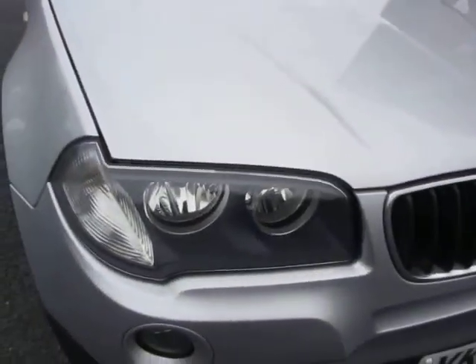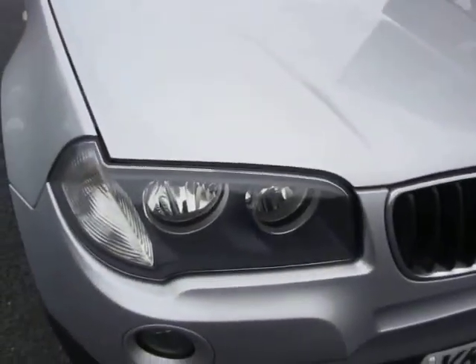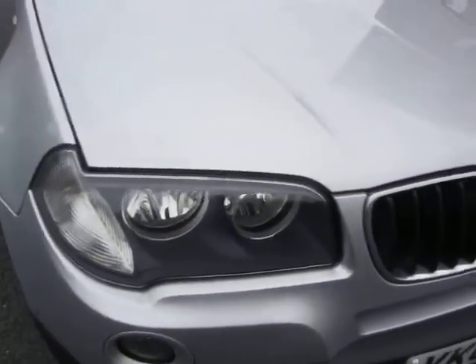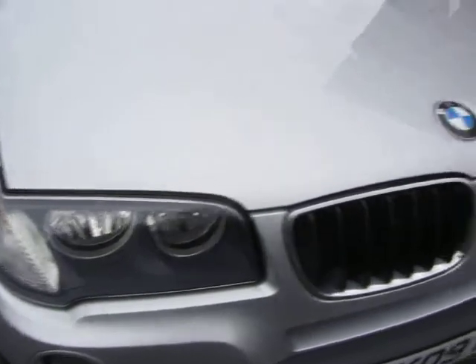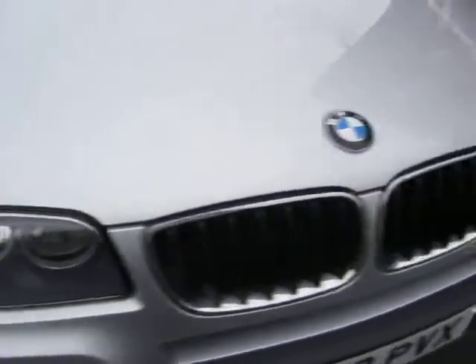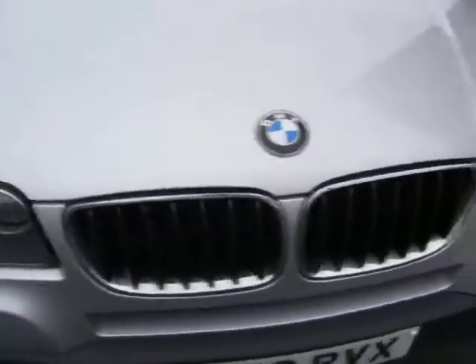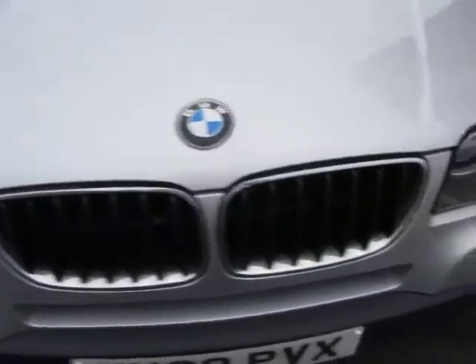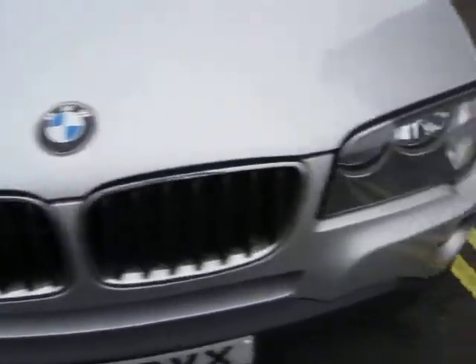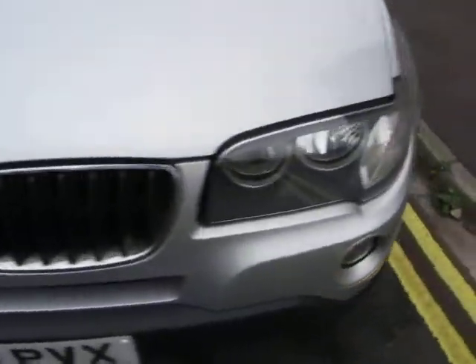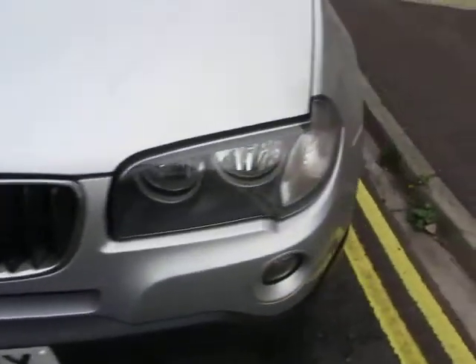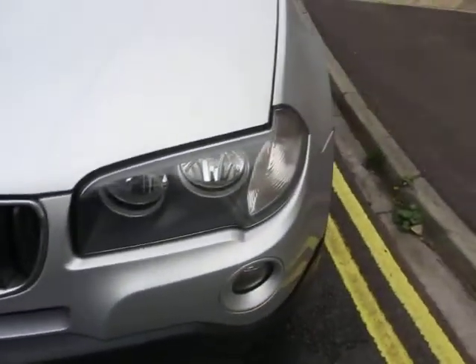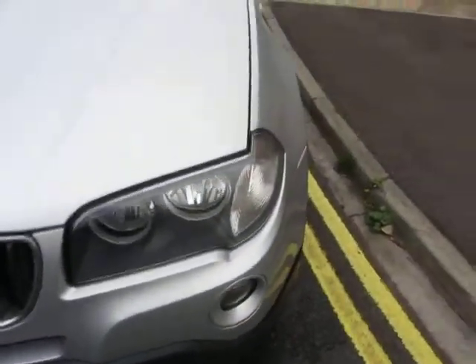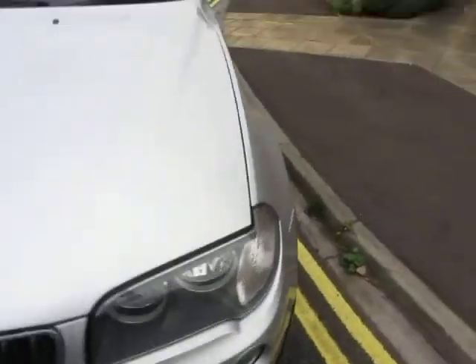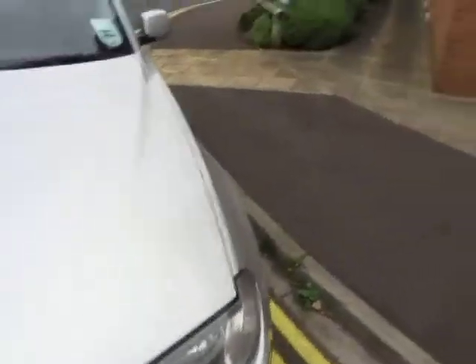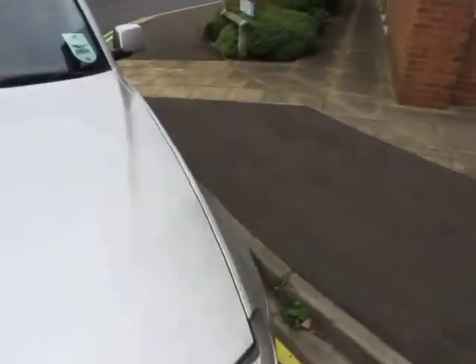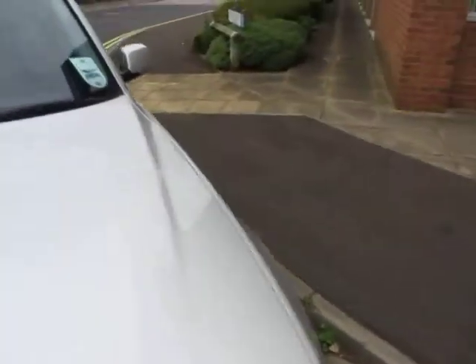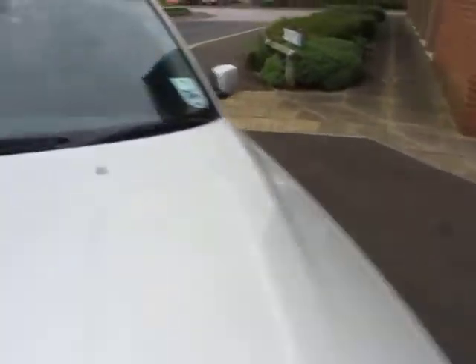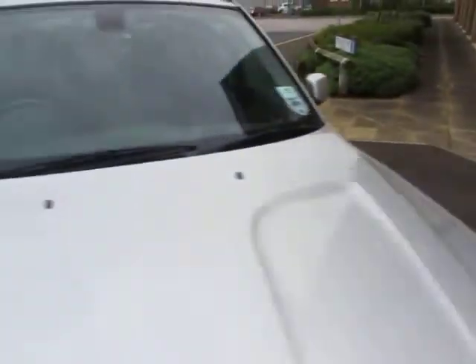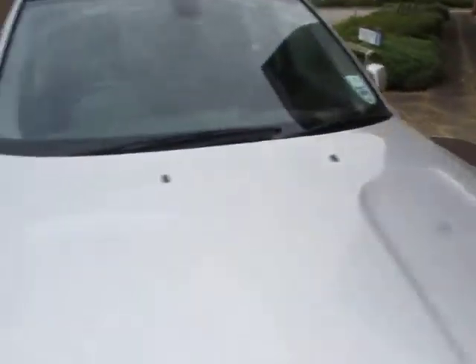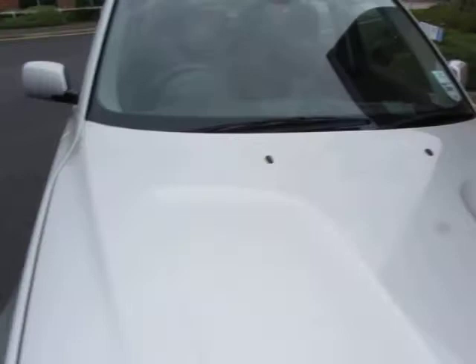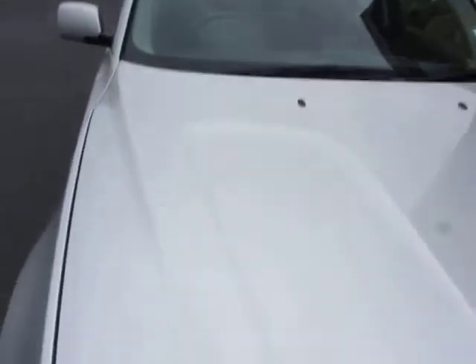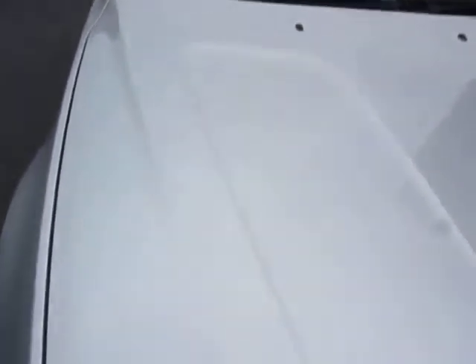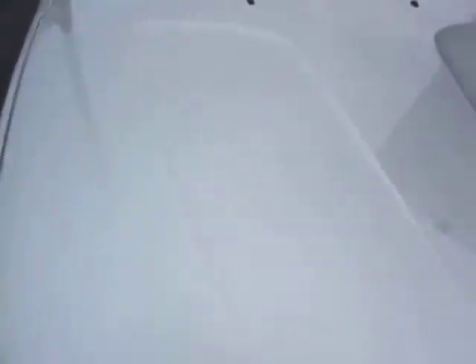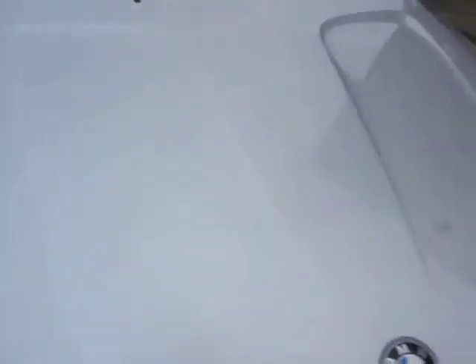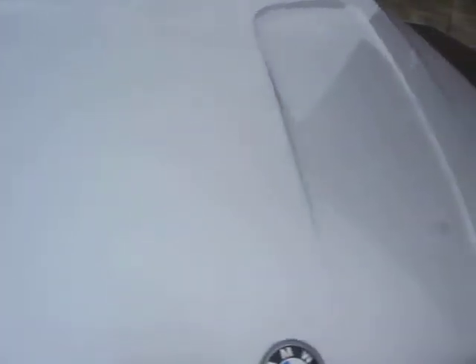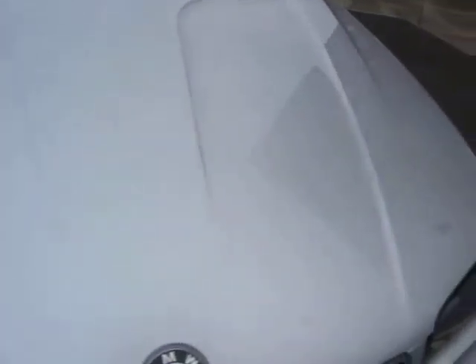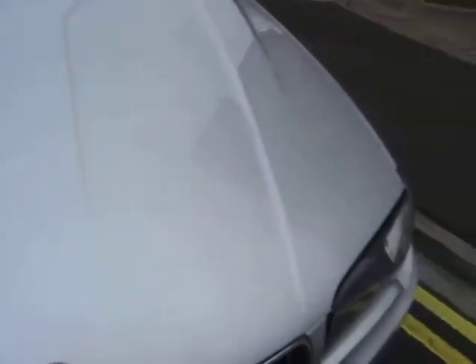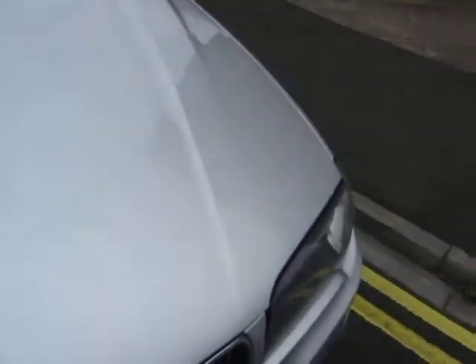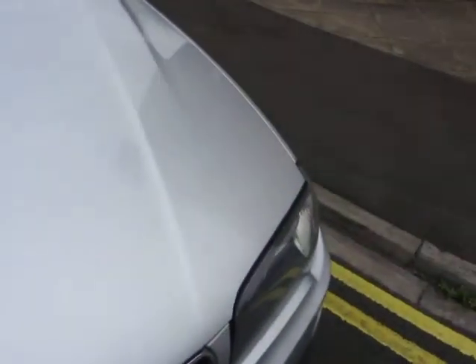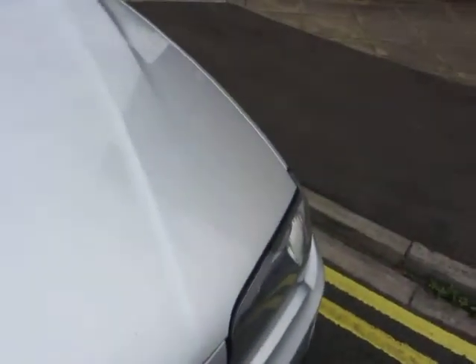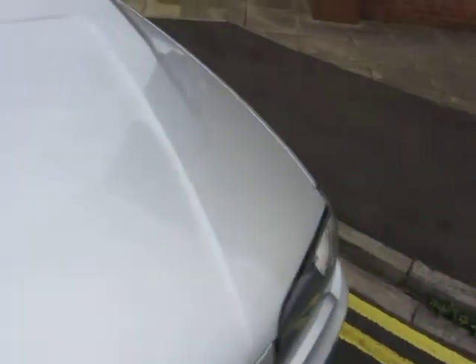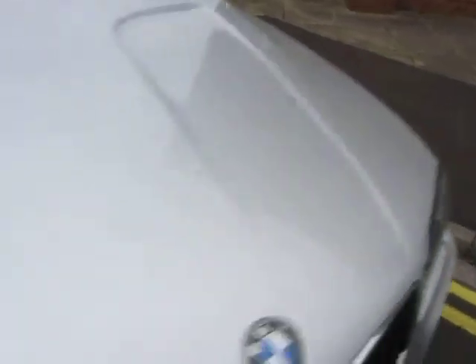The headlights are alright, grille is okay, the headlights are alright. Looking at the bonnet, we've got just a few chips to touch in. That's all.